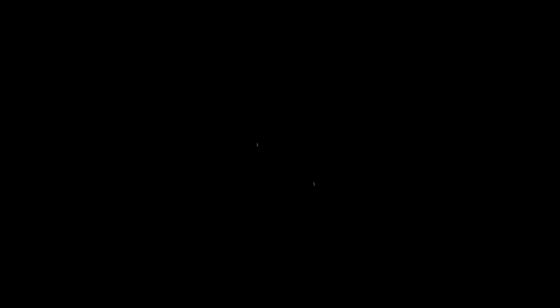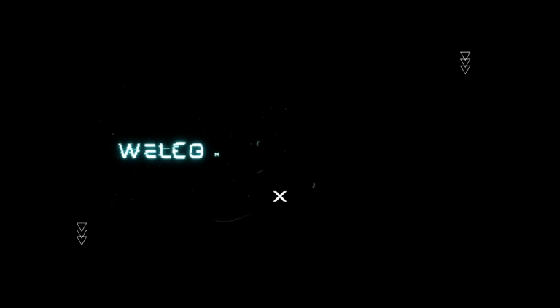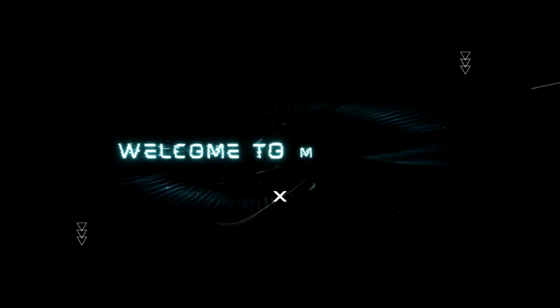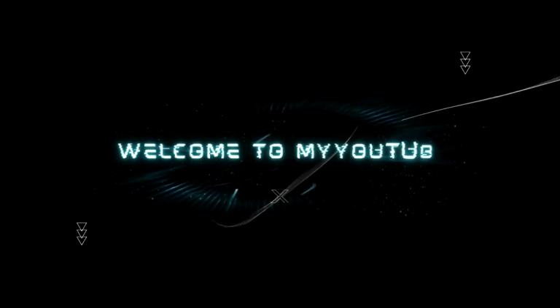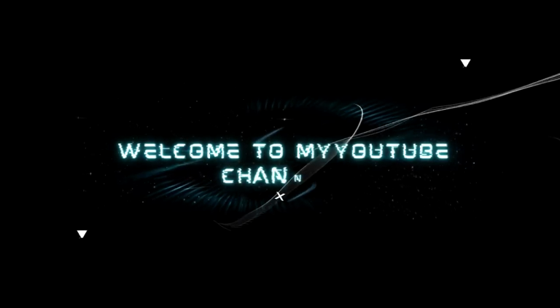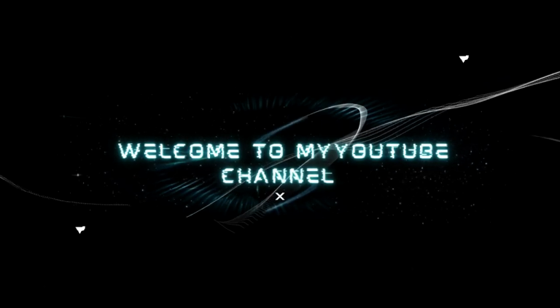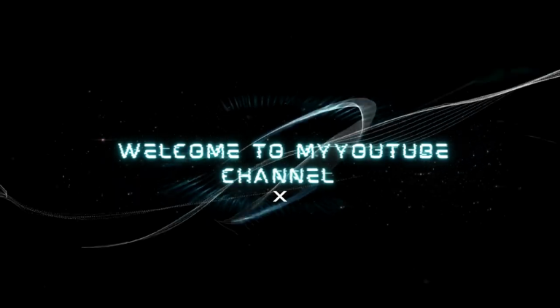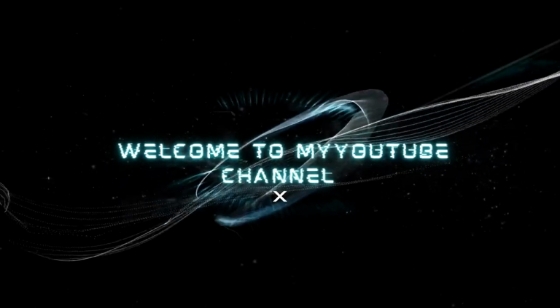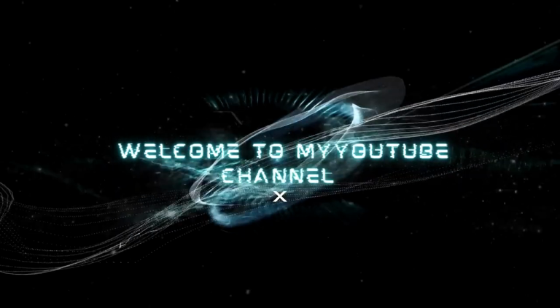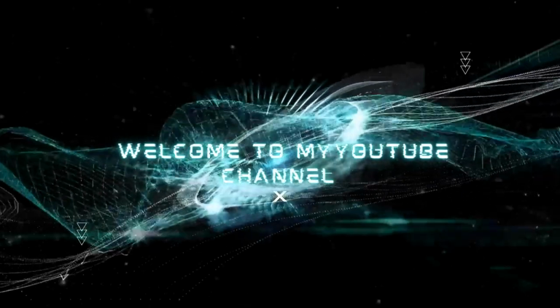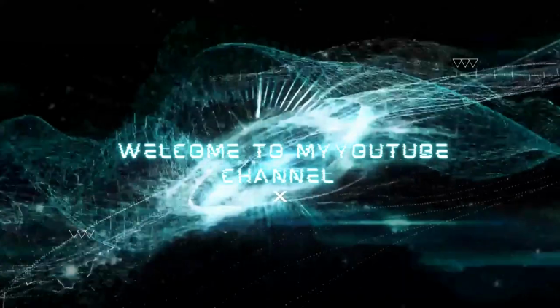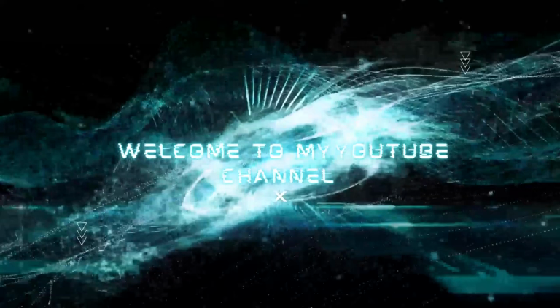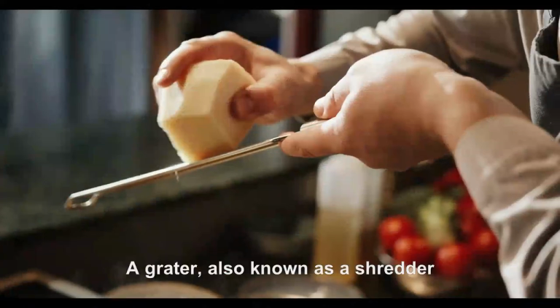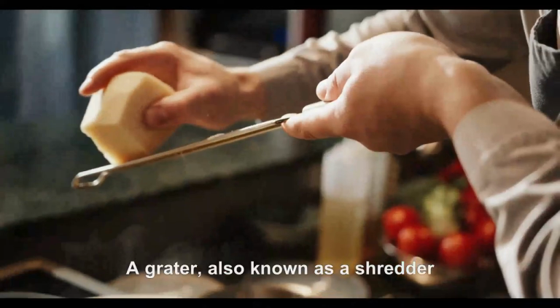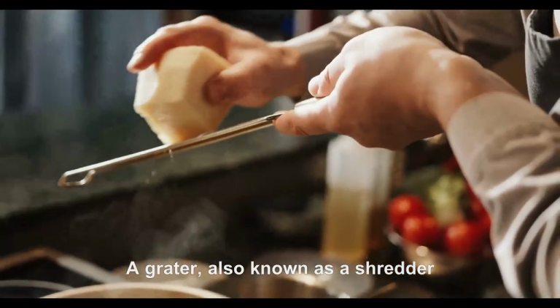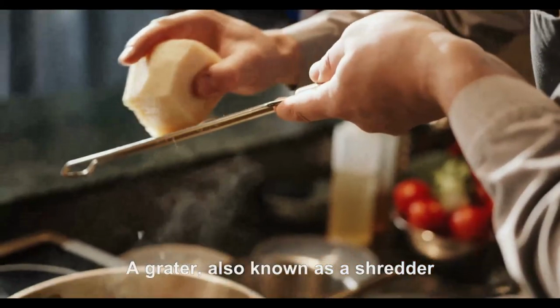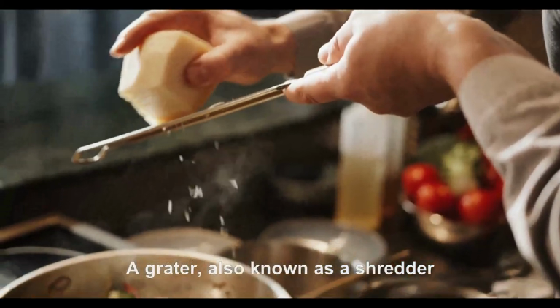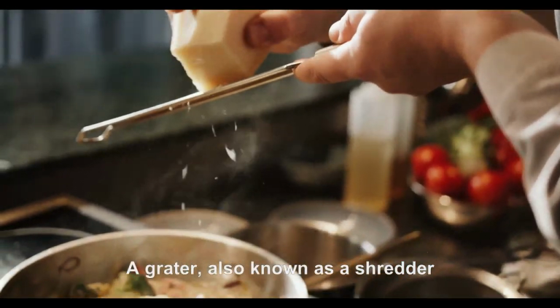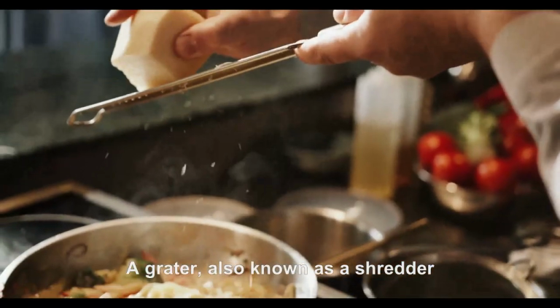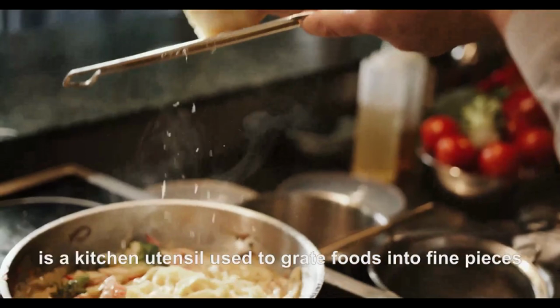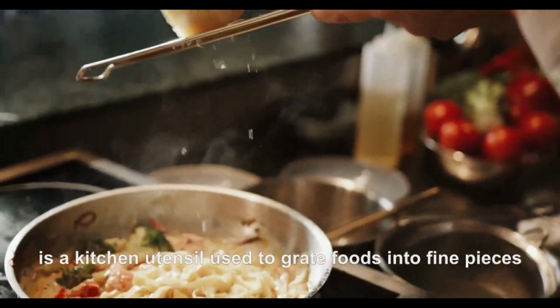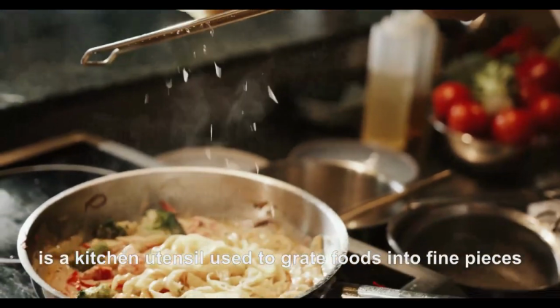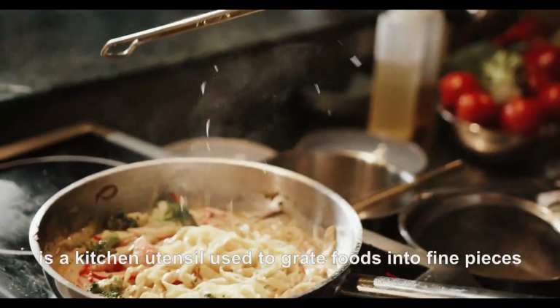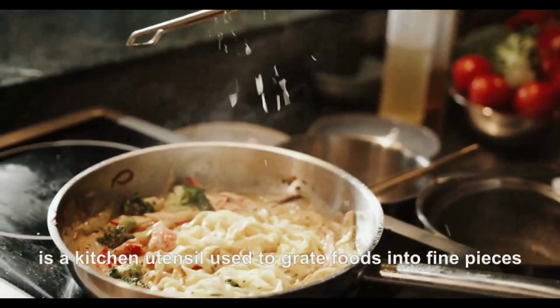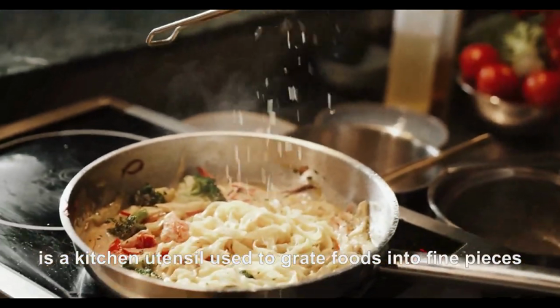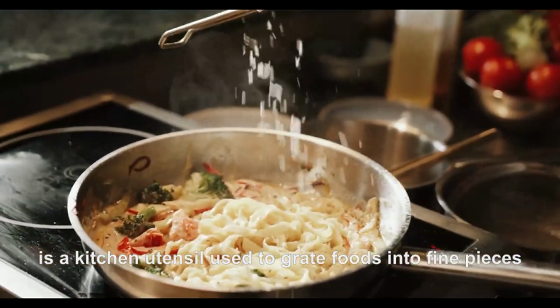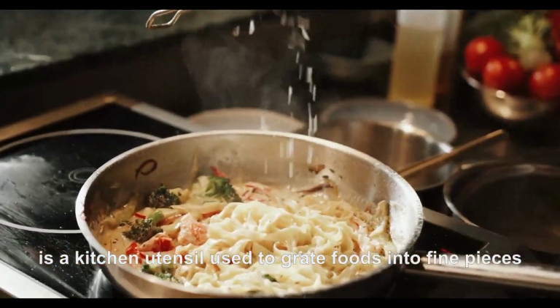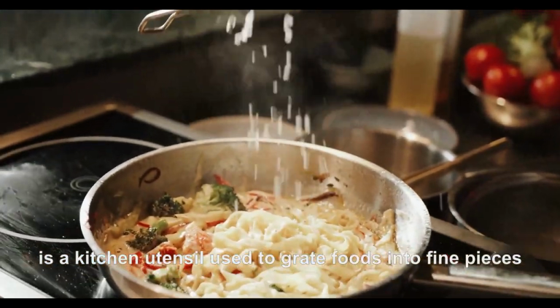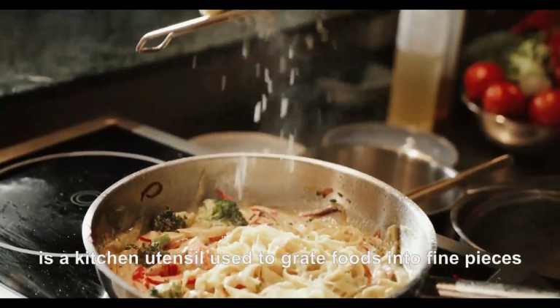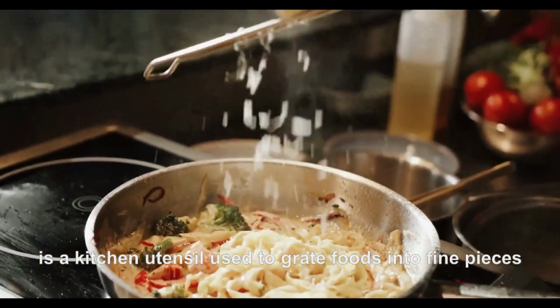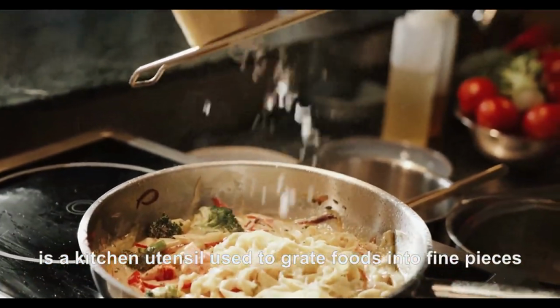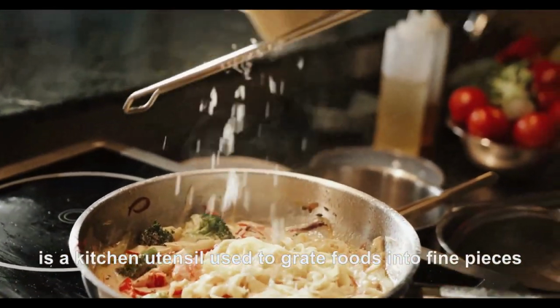Hello, welcome to my YouTube channel. A grater, also known as a shredder, is a kitchen utensil used to grate foods into fine pieces.